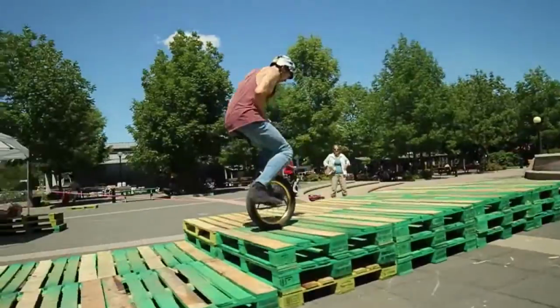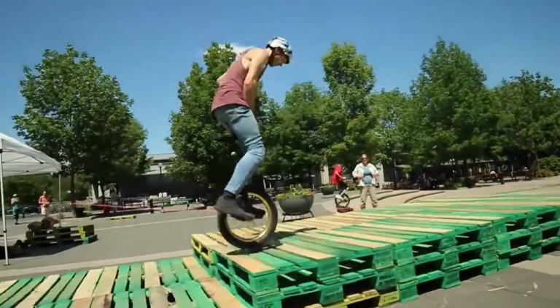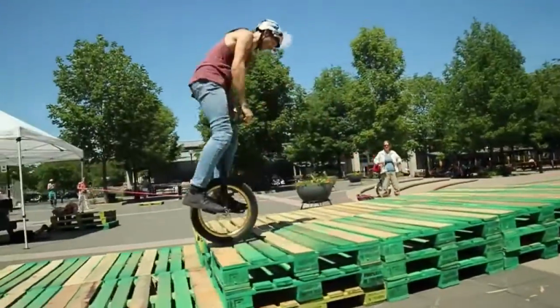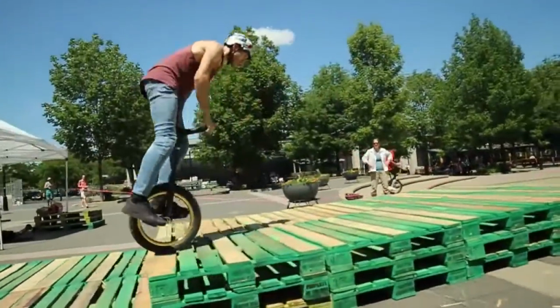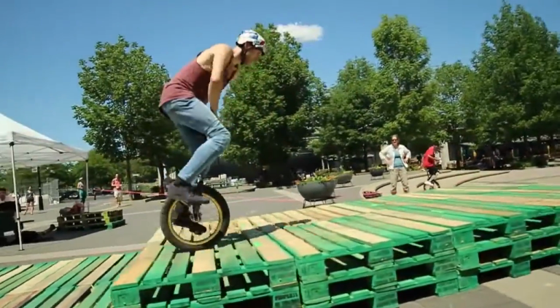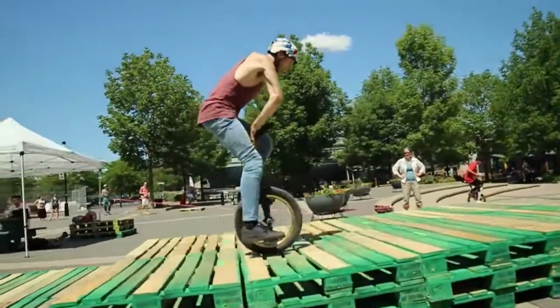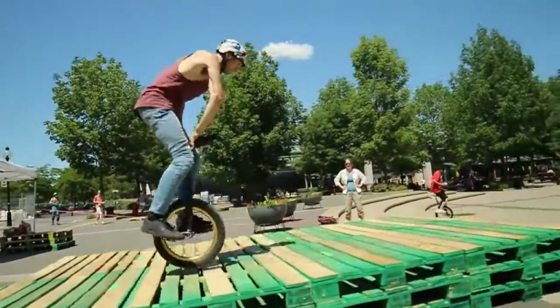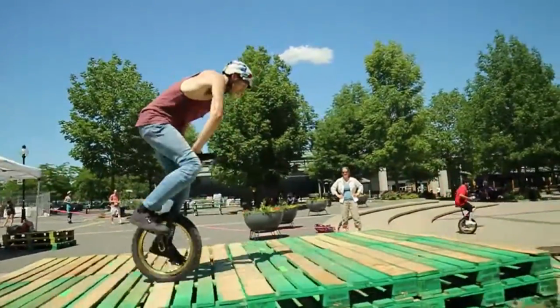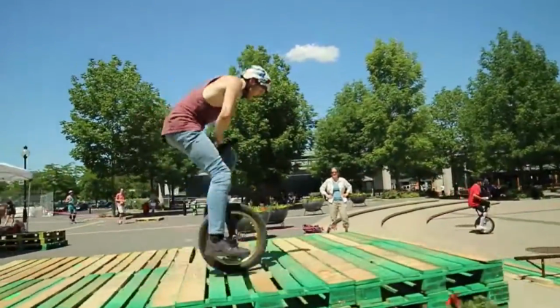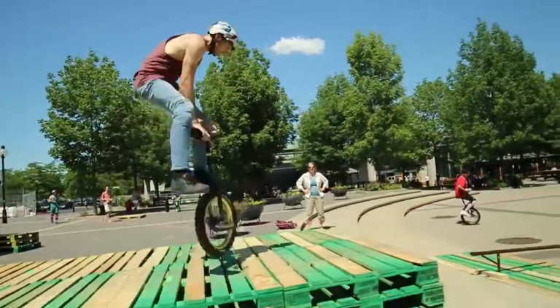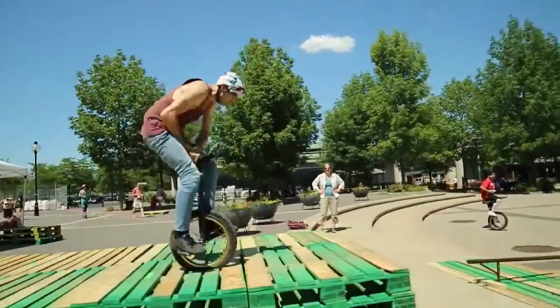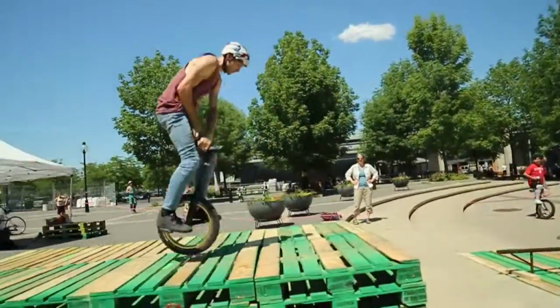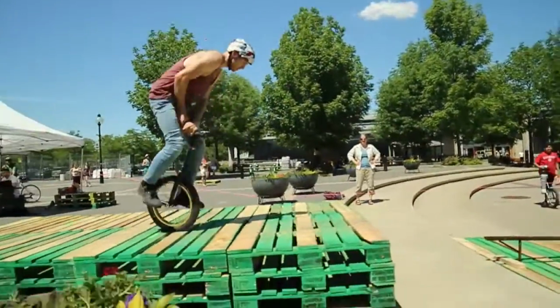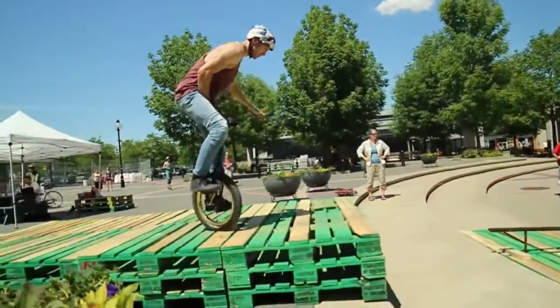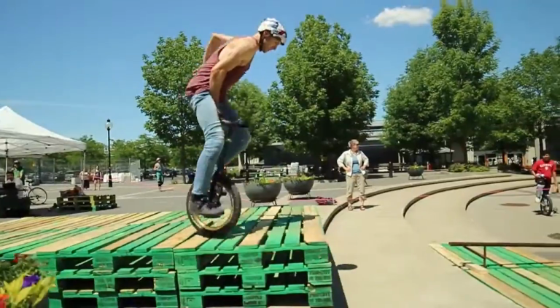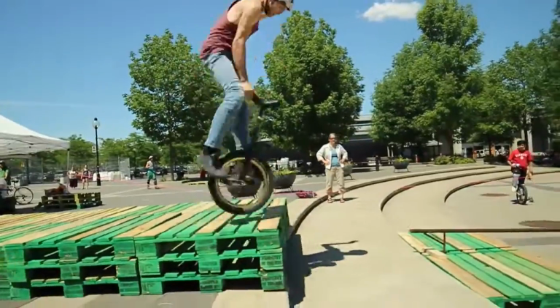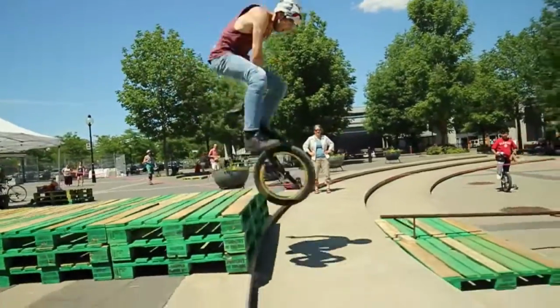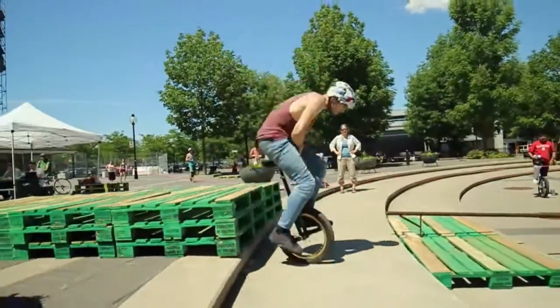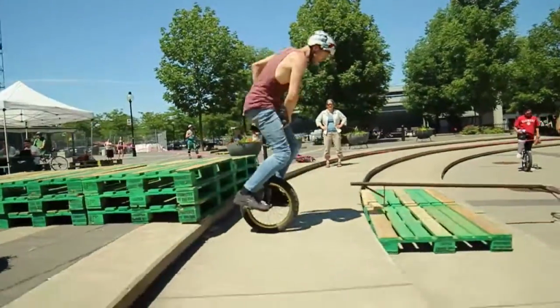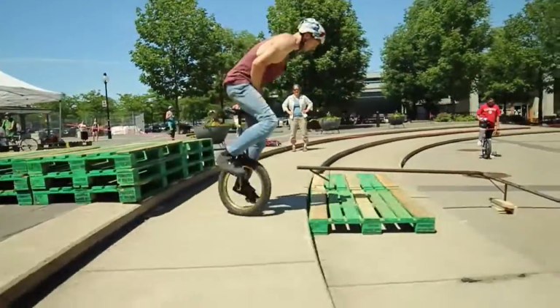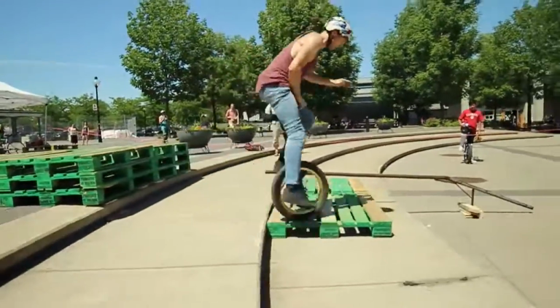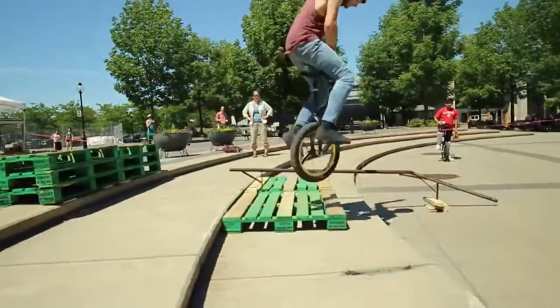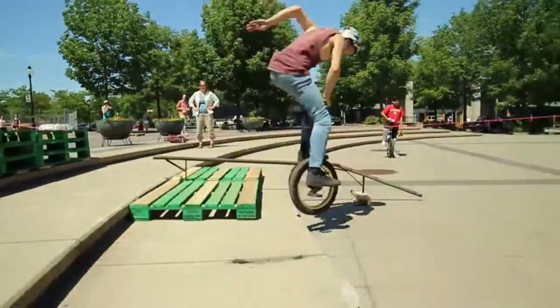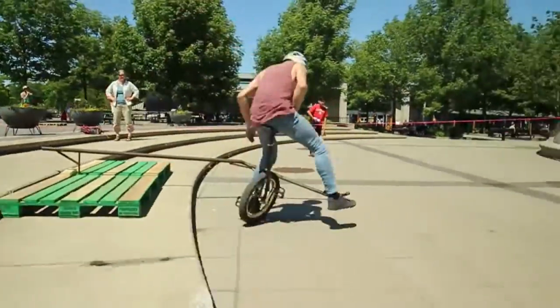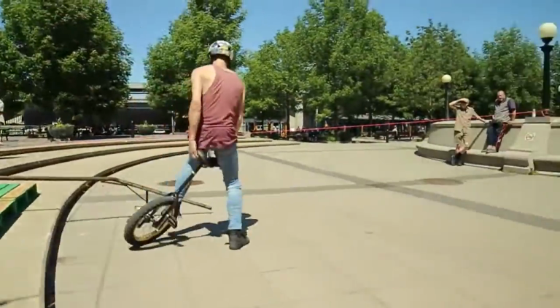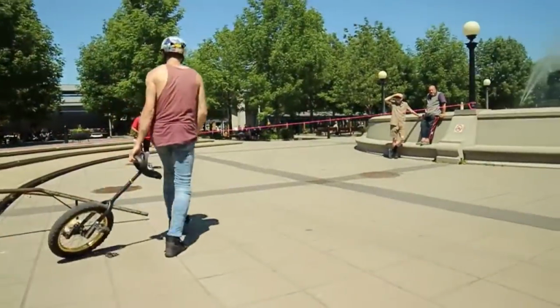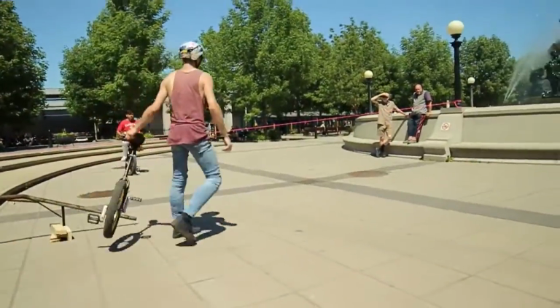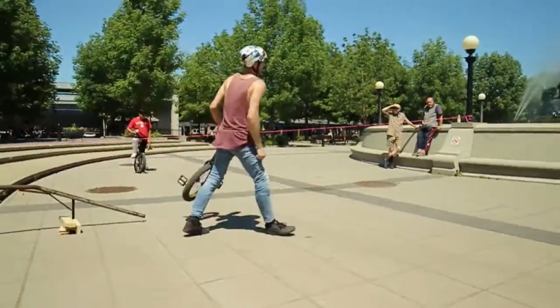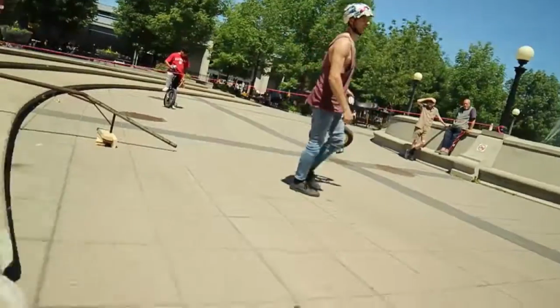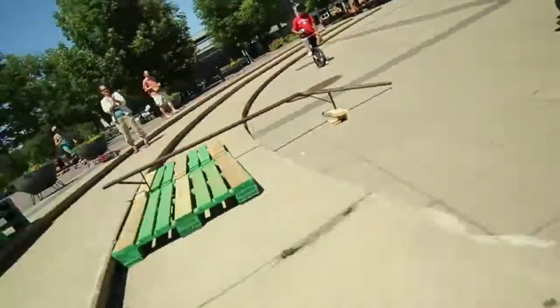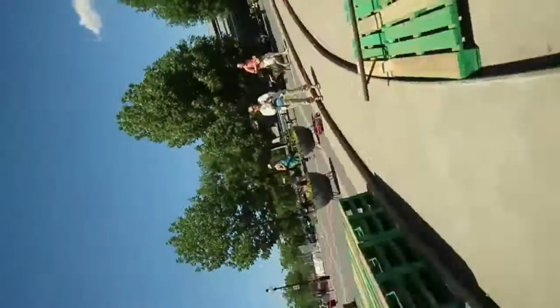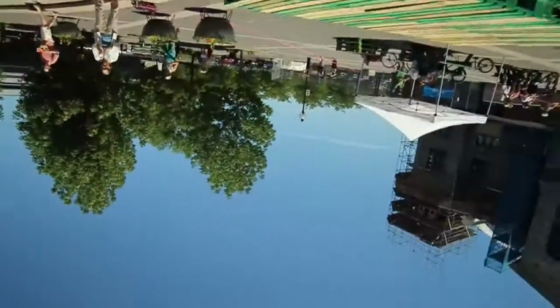What's he got to finish off his run? Very good run so far. 540 unispin. Inflip down. Back flip attempt. Rev flip attempt carting.